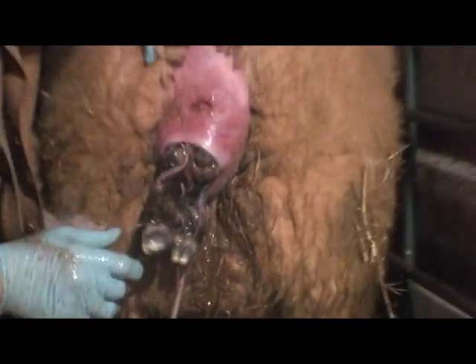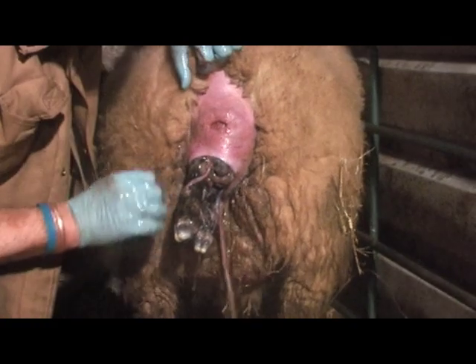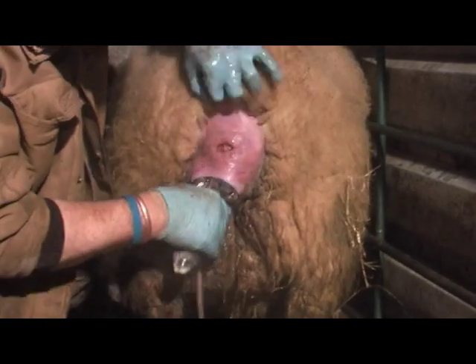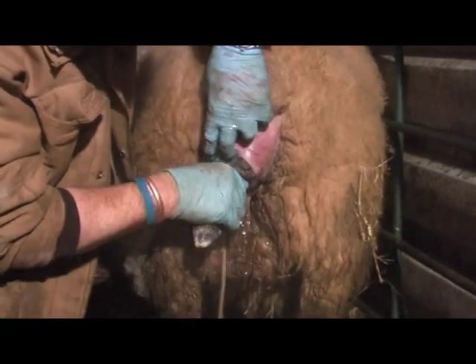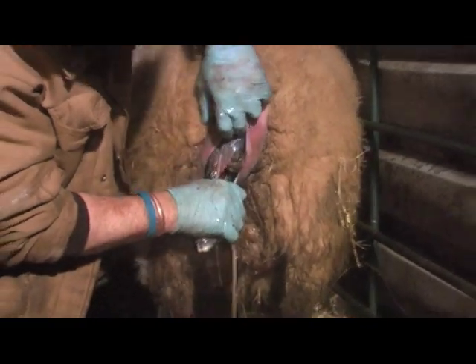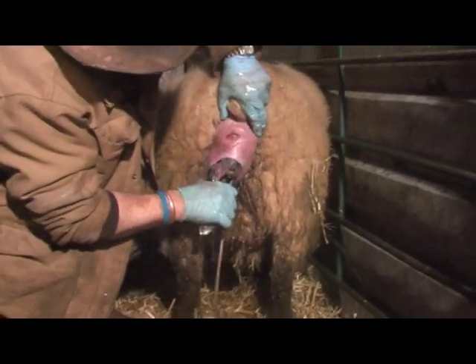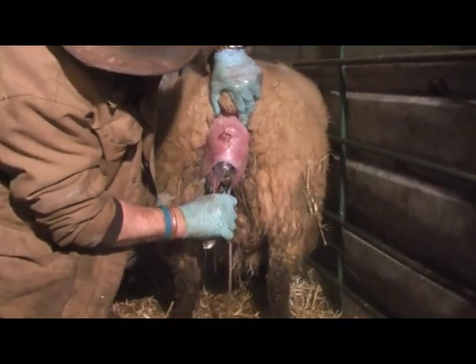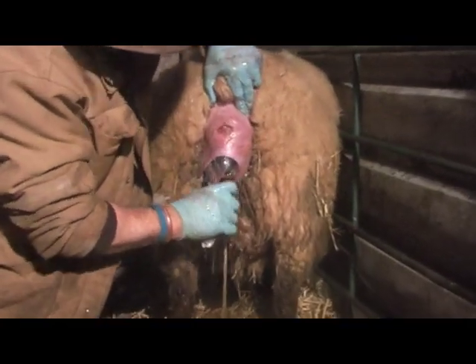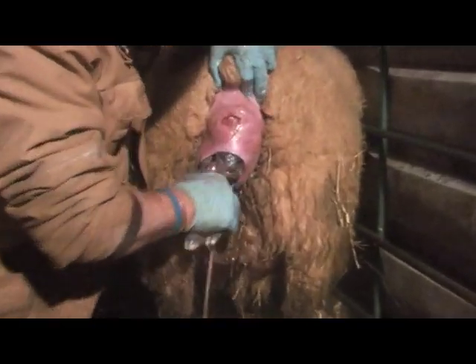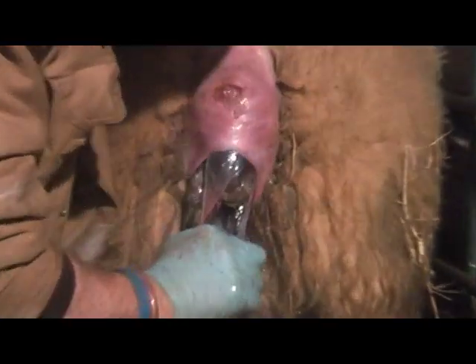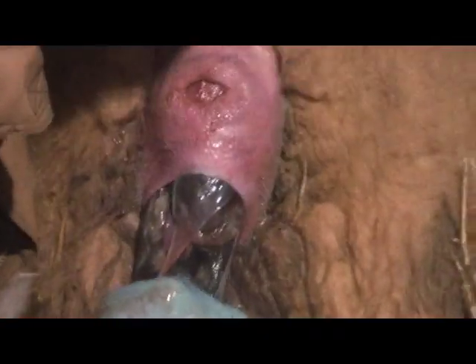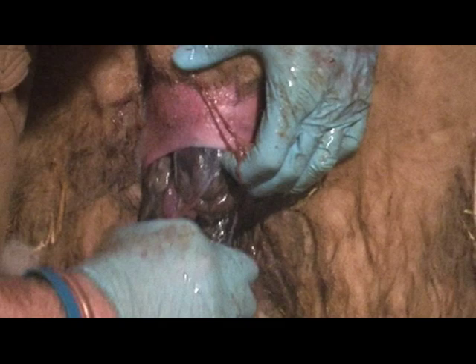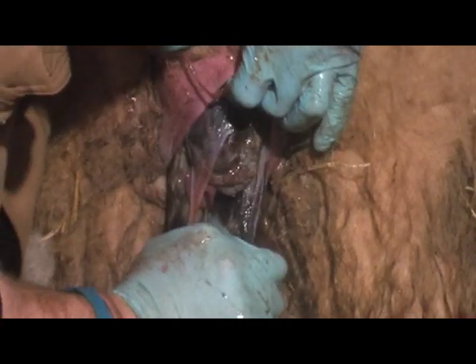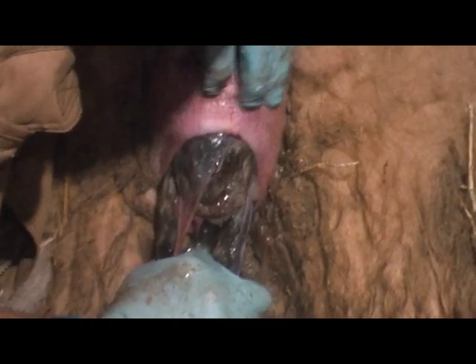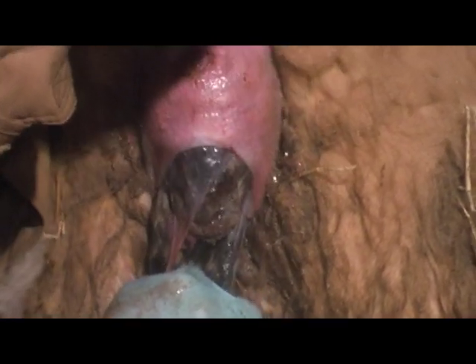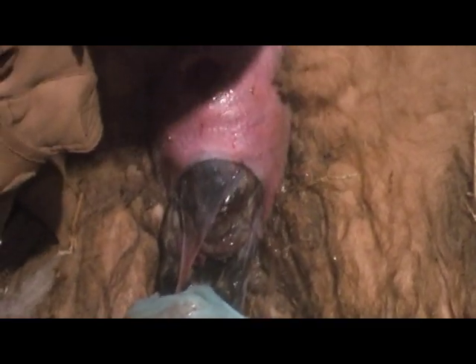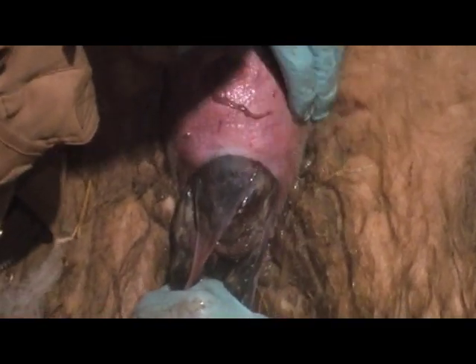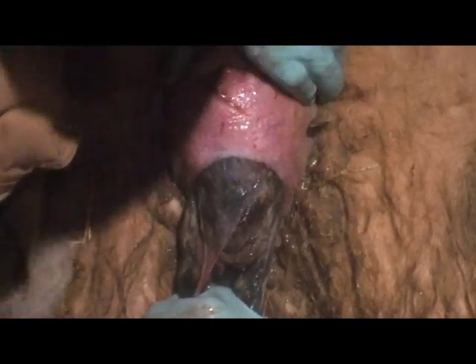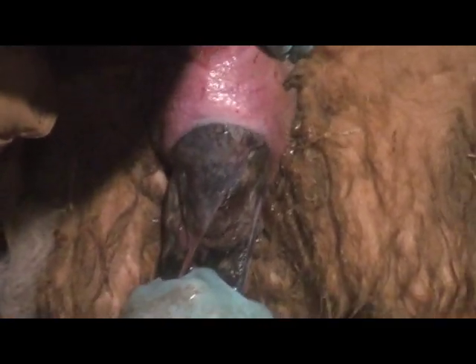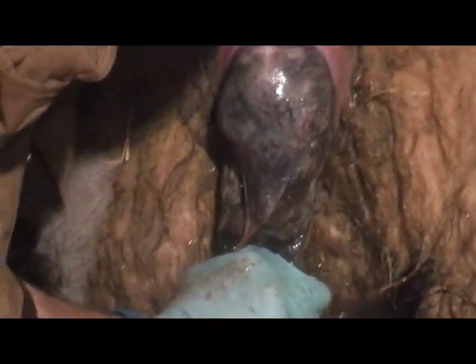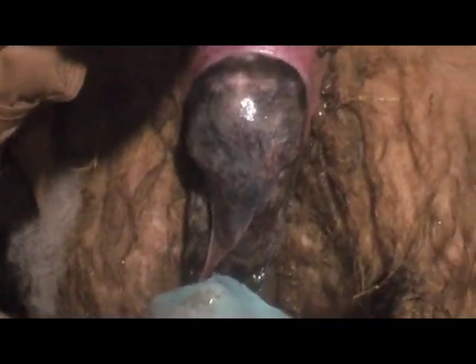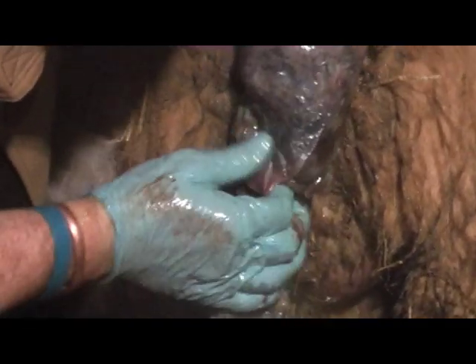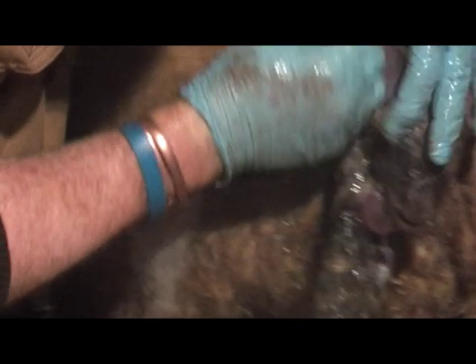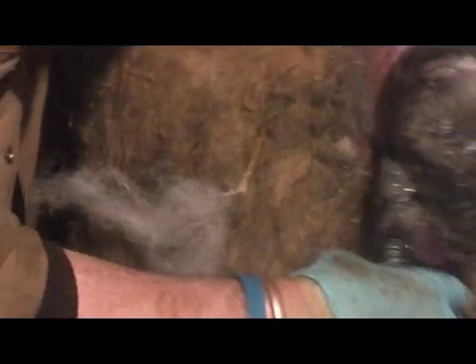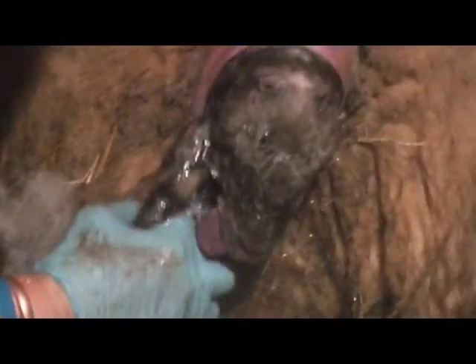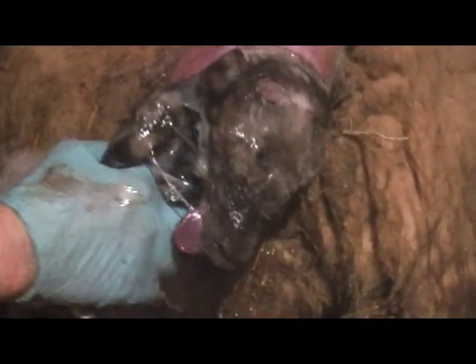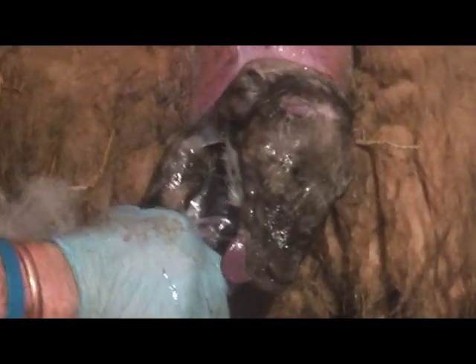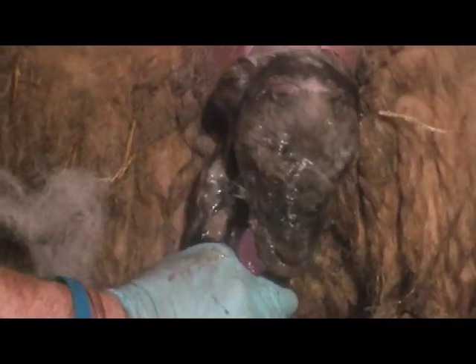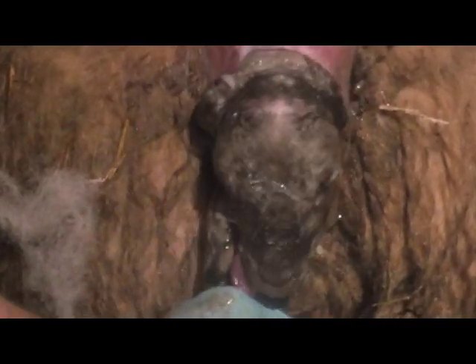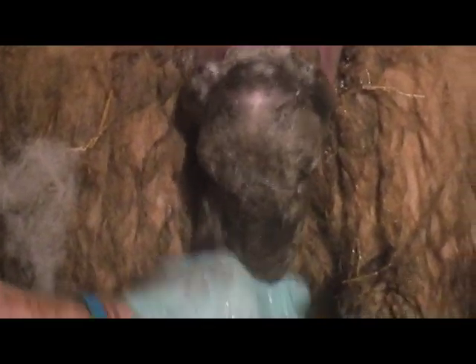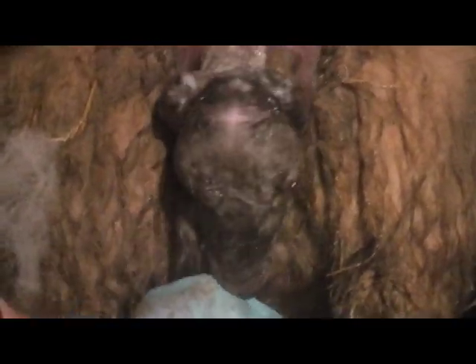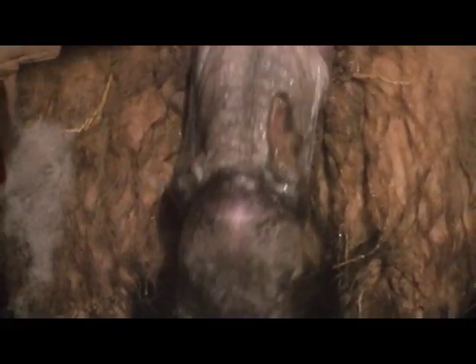That's two legs. Got the nose in a lovely position. Pull down. Here's the head and the nose.